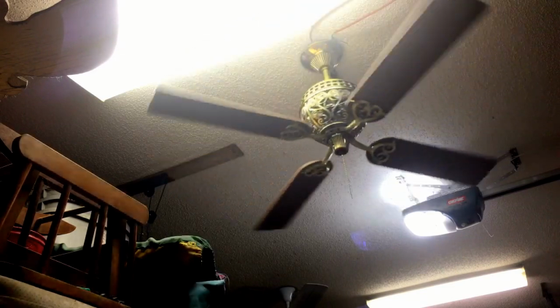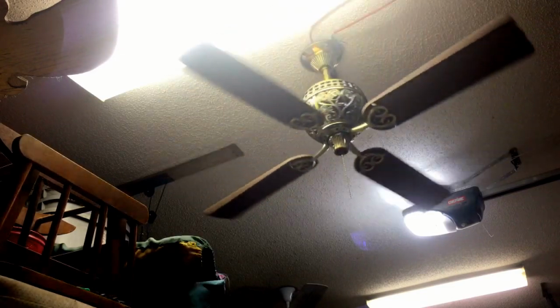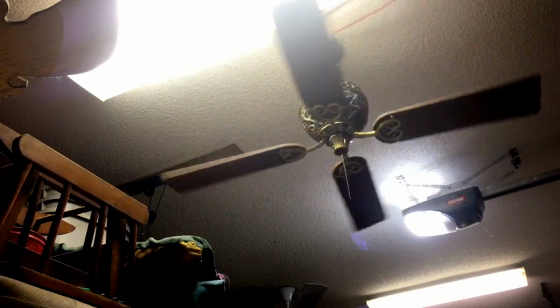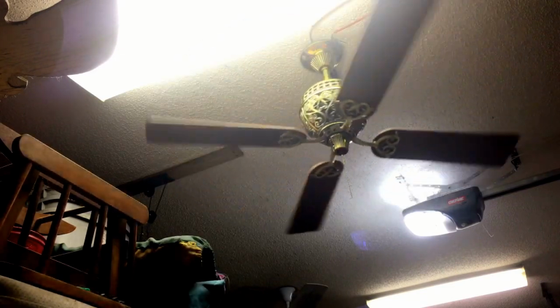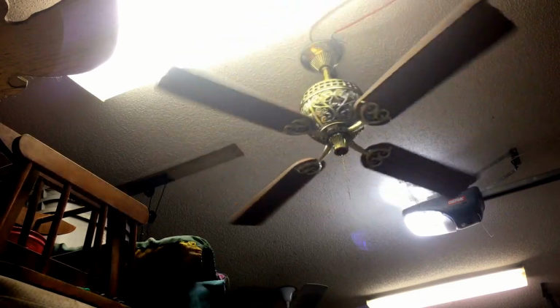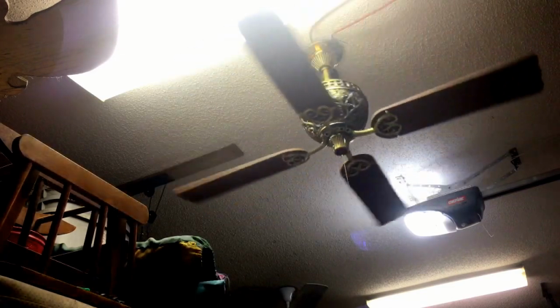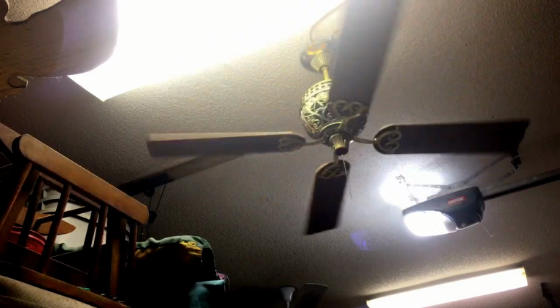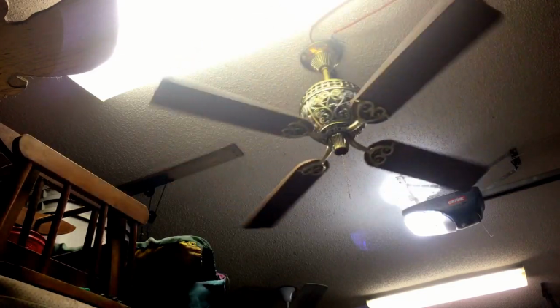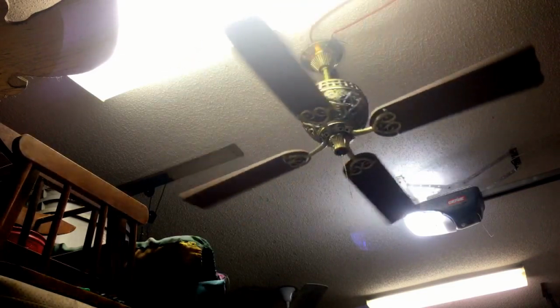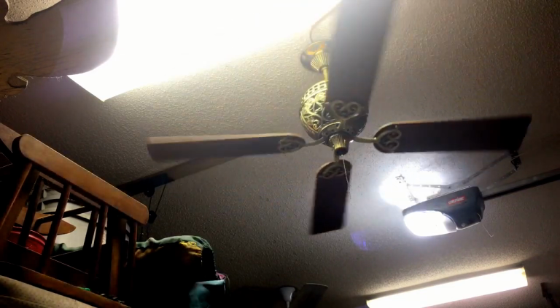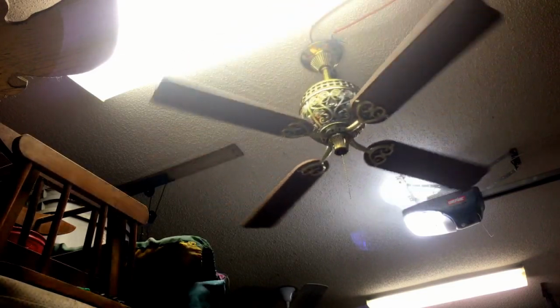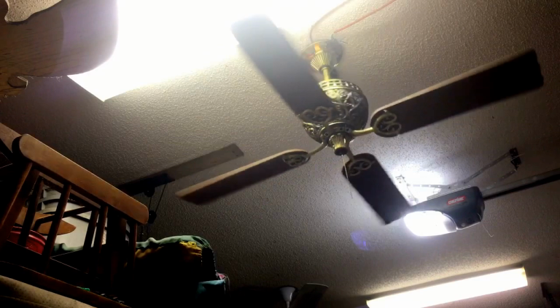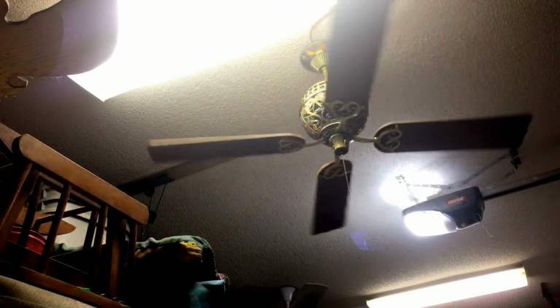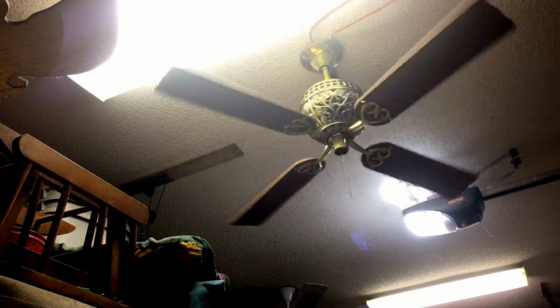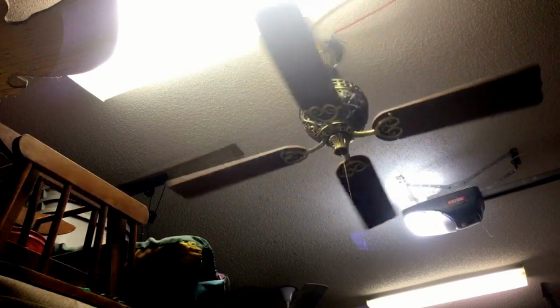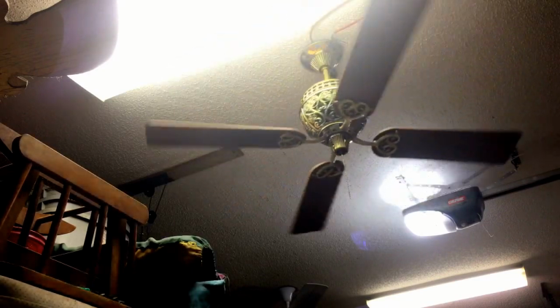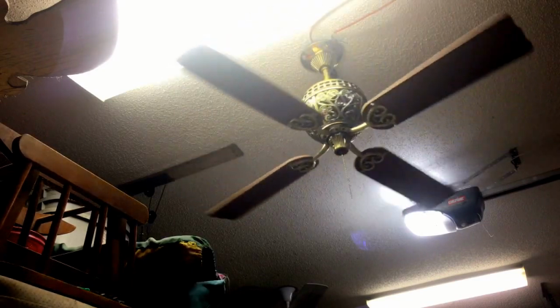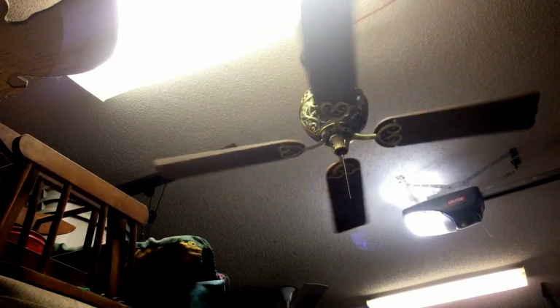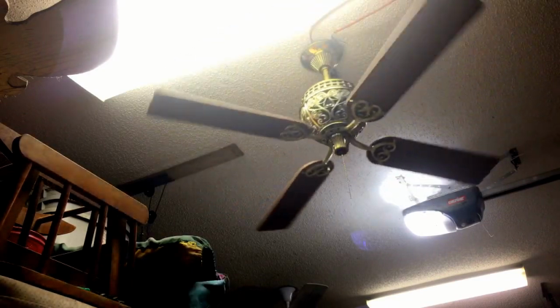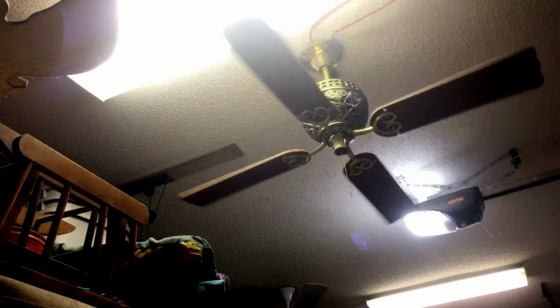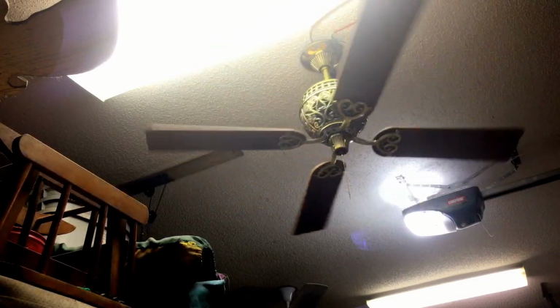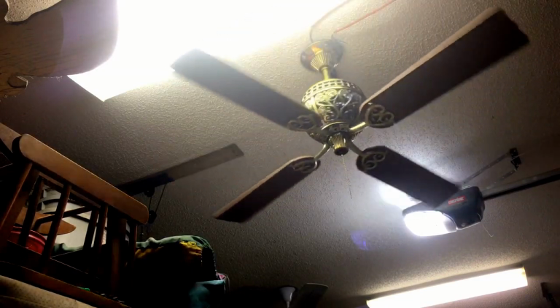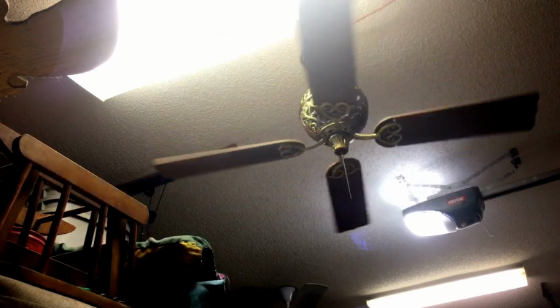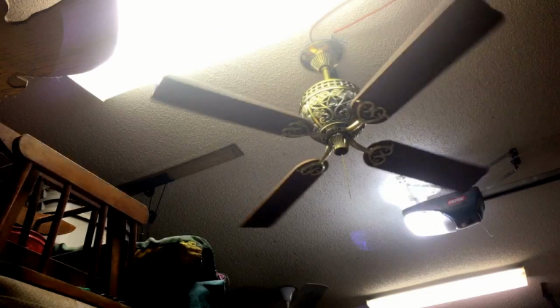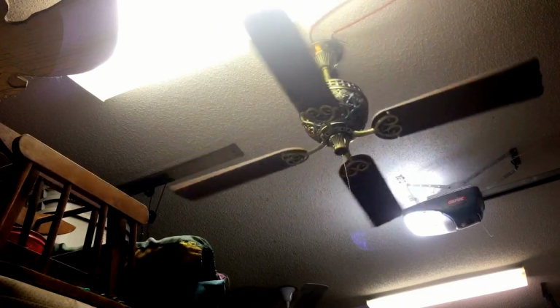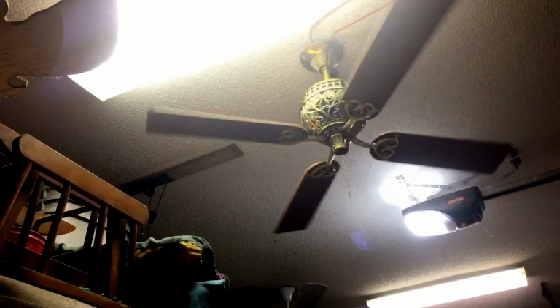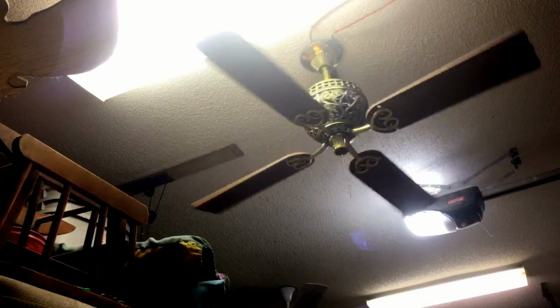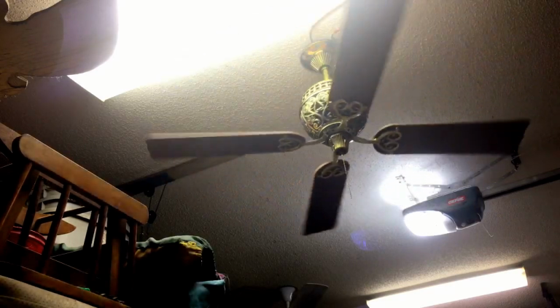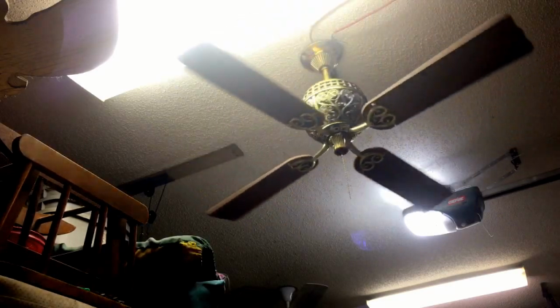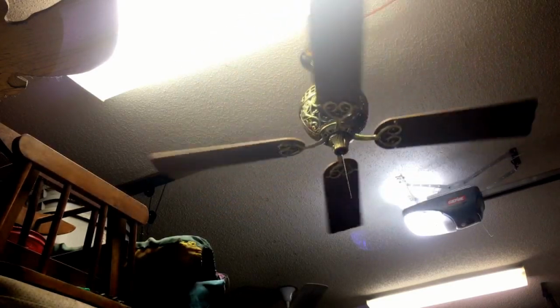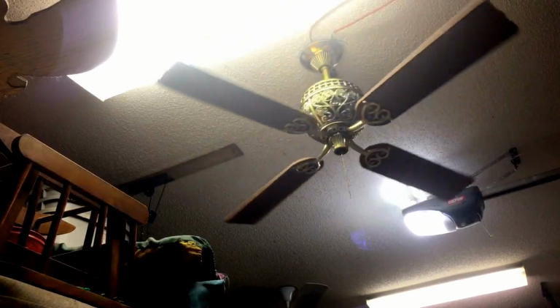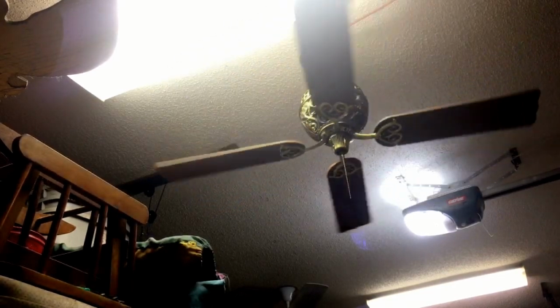I love the wingtip blades too — my first, and I think only, fan I've gotten with wingtip blades. I love how they look. Just because this video is what it is, I'm mainly showing it off.